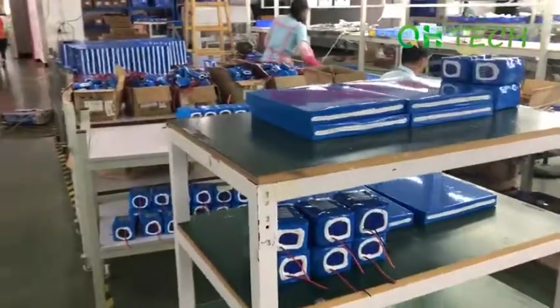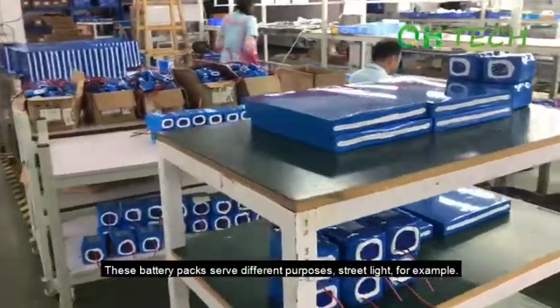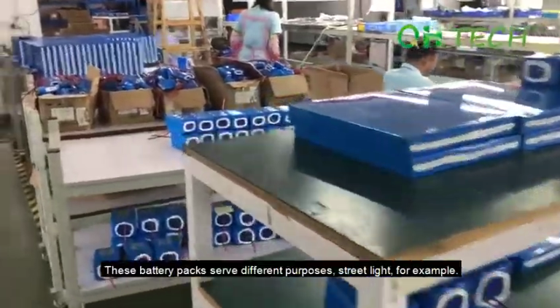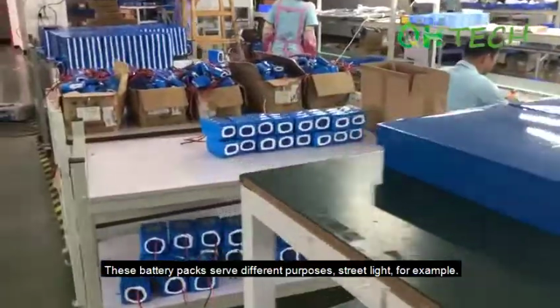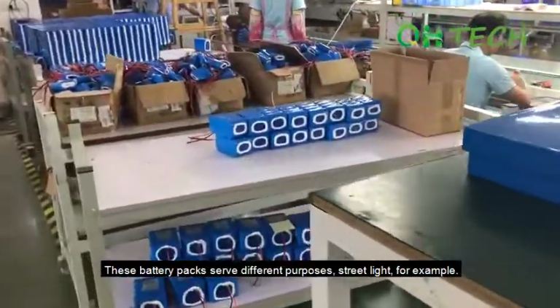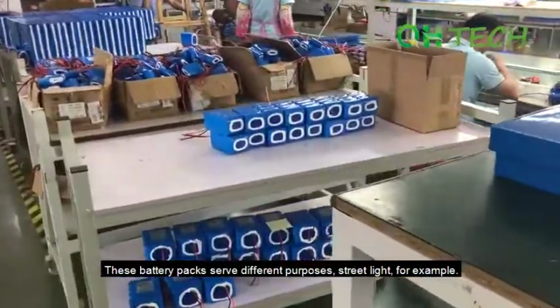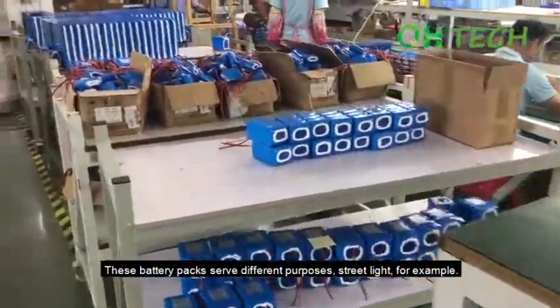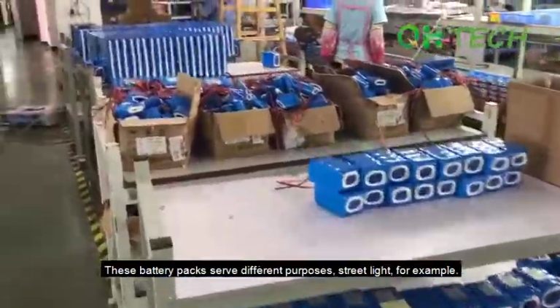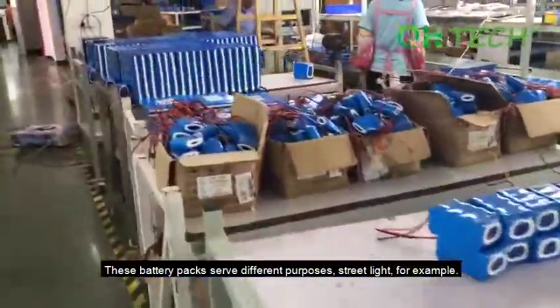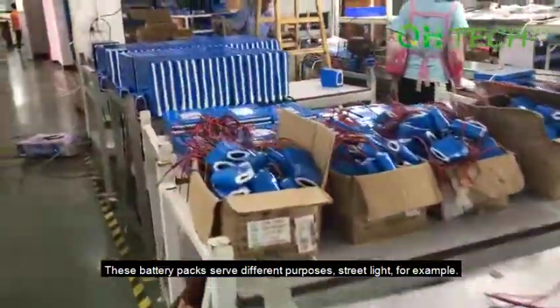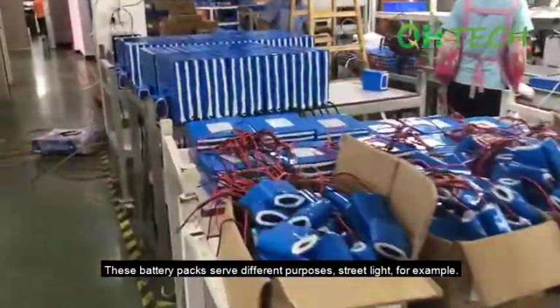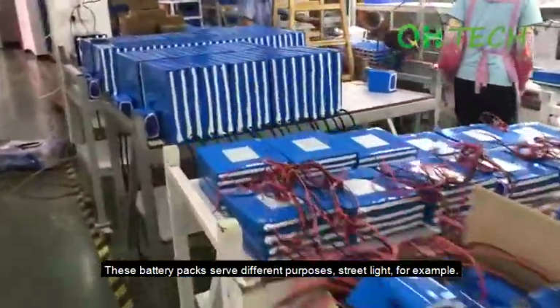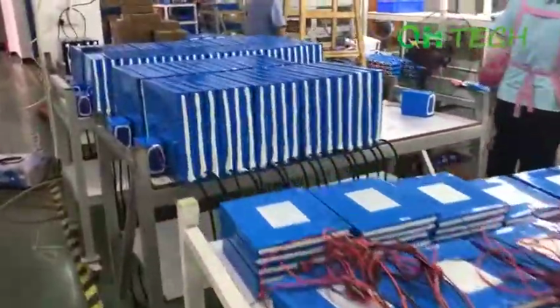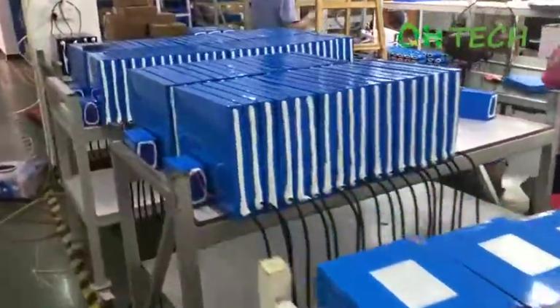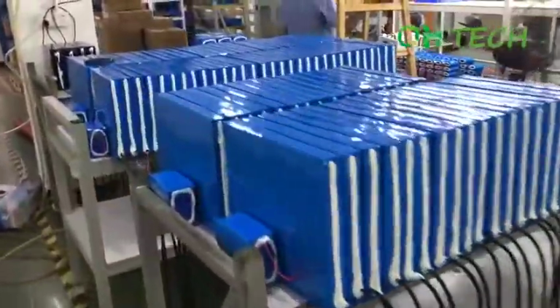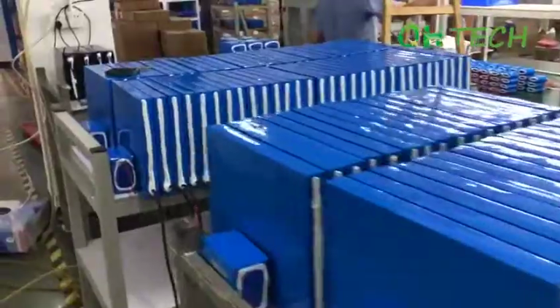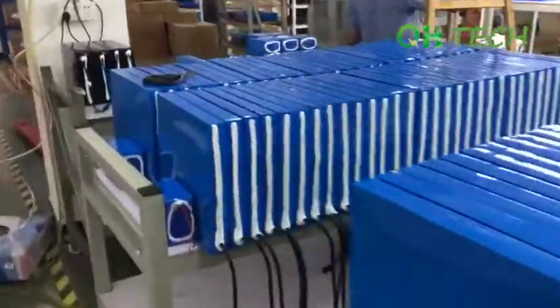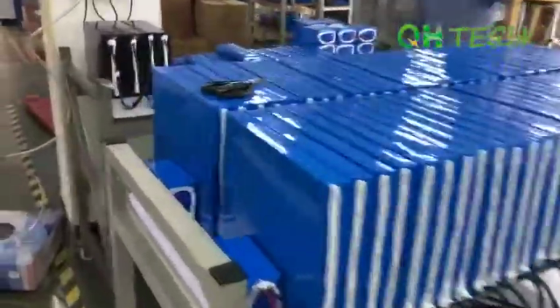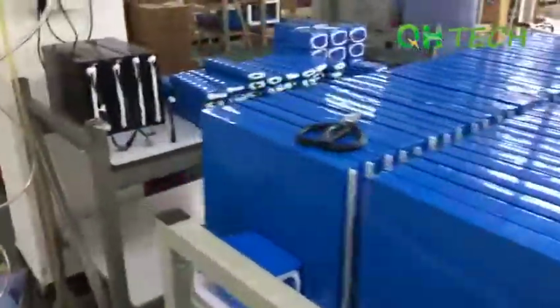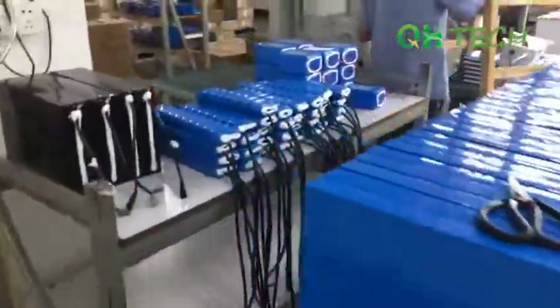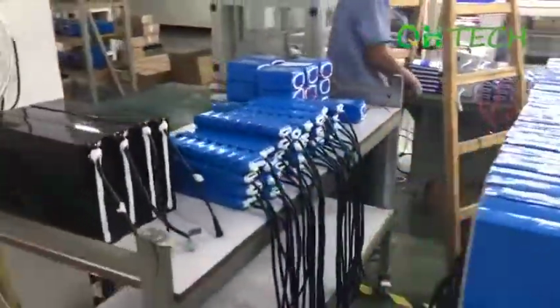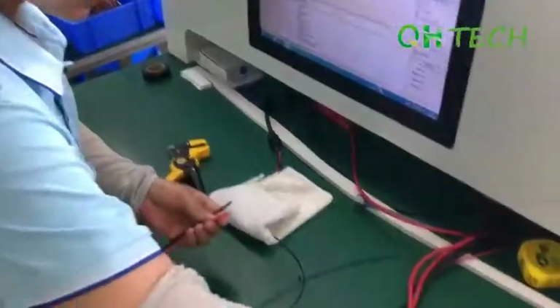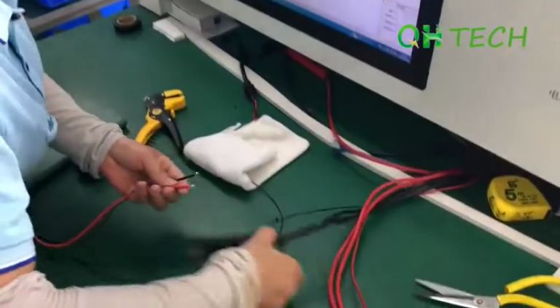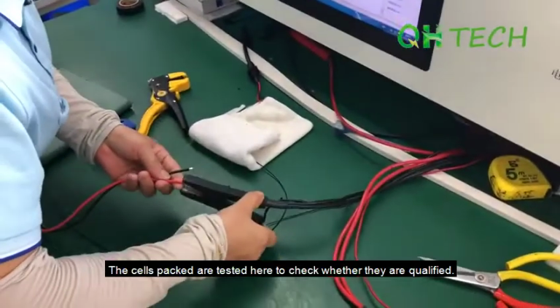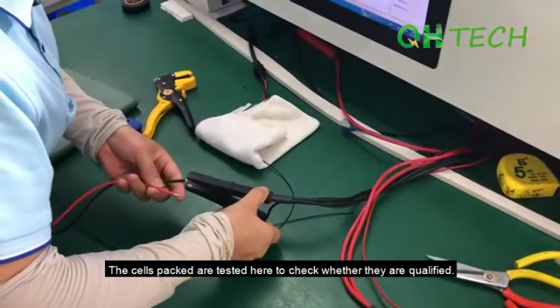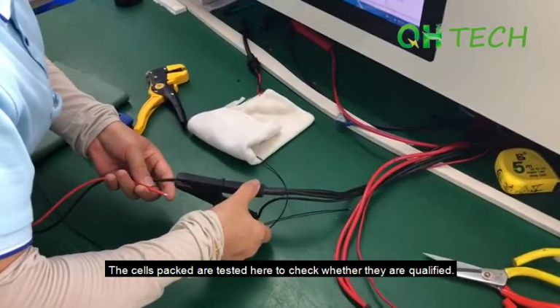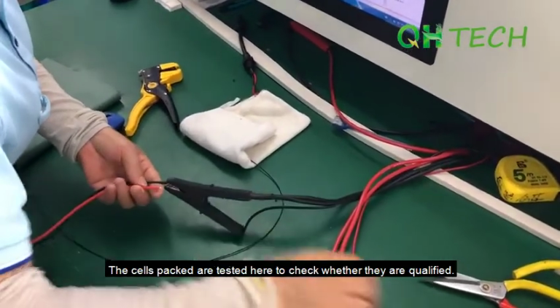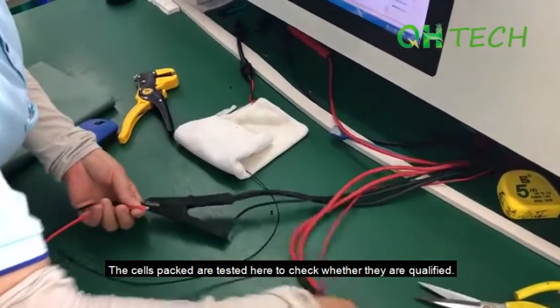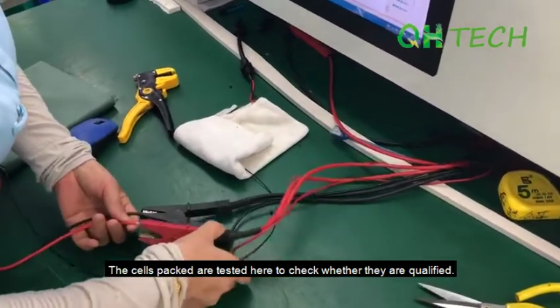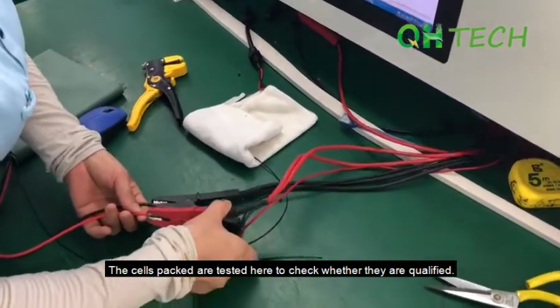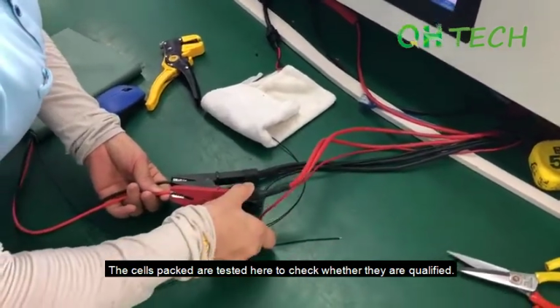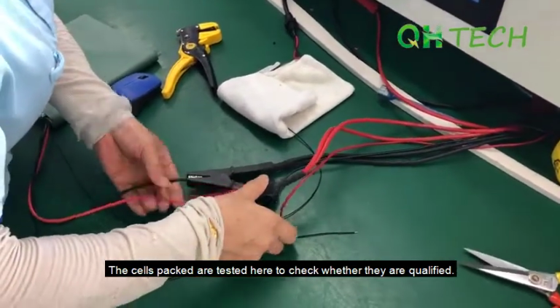These battery packs serve different purposes — street lights, for example. The cells packed are tested here to check whether they are qualified.